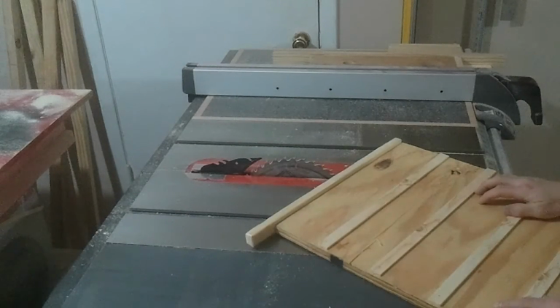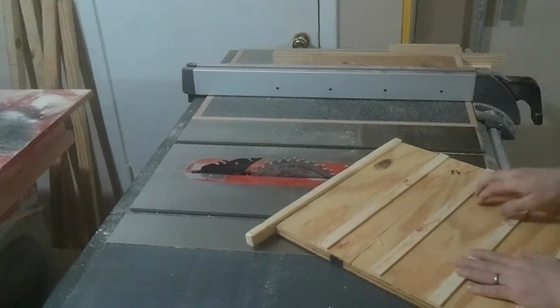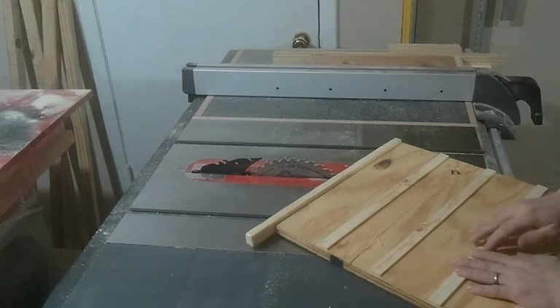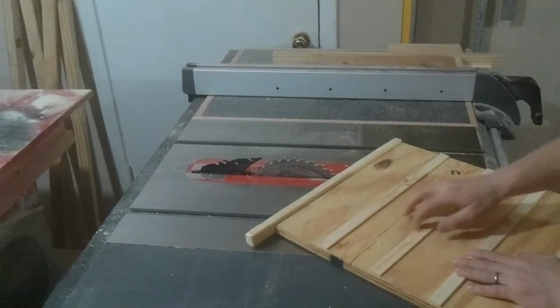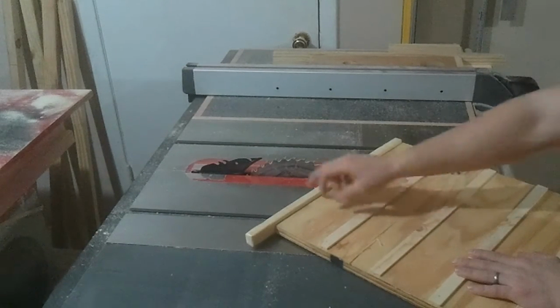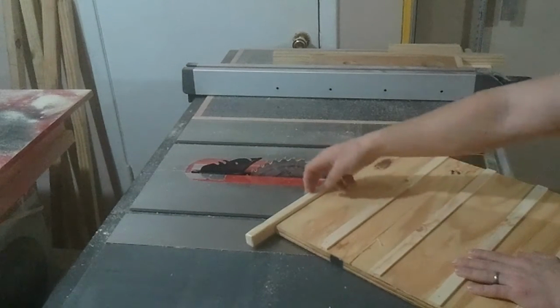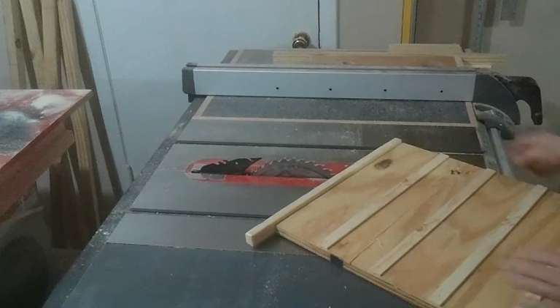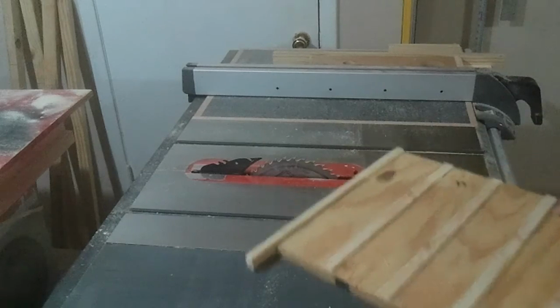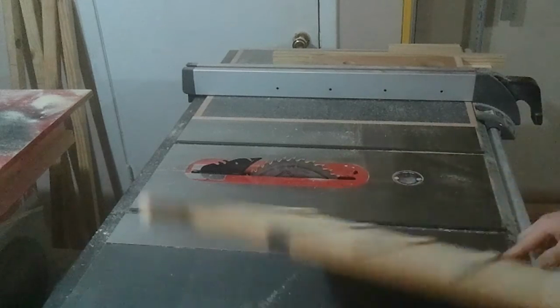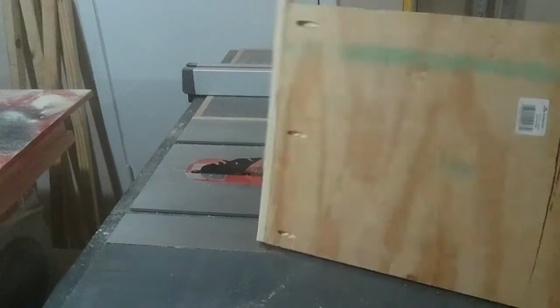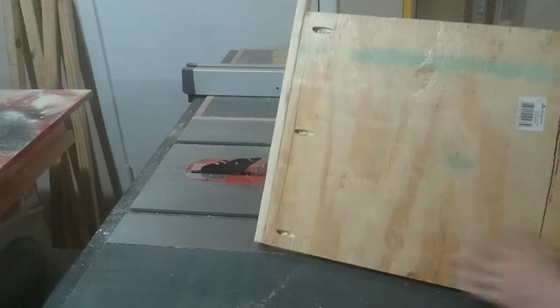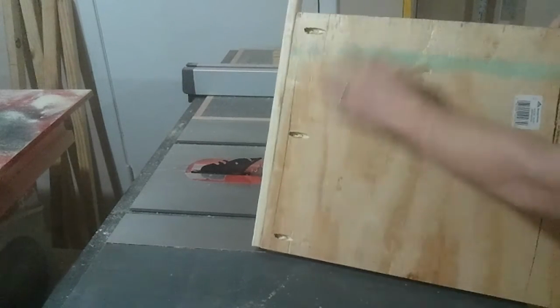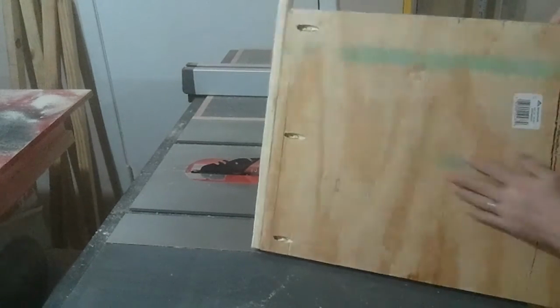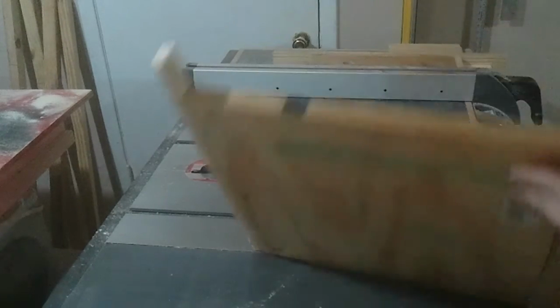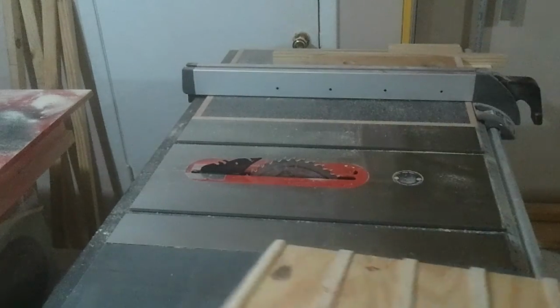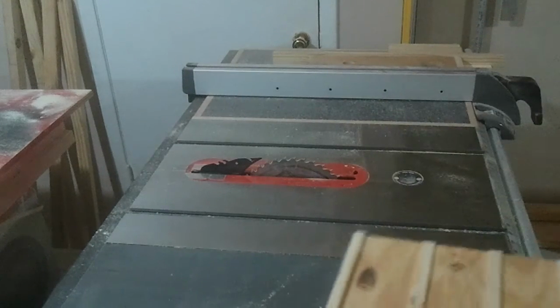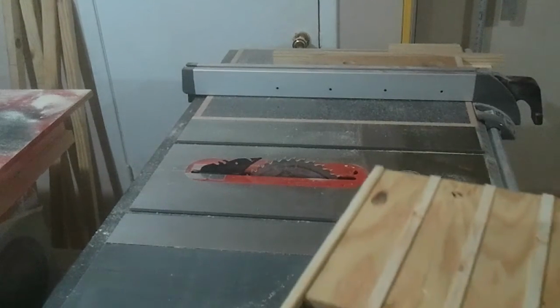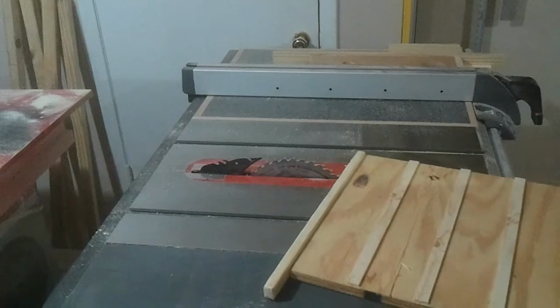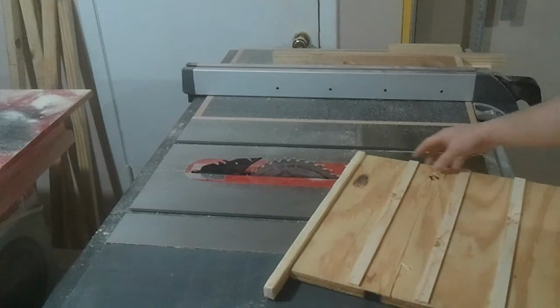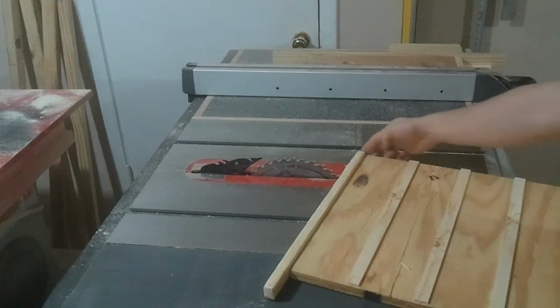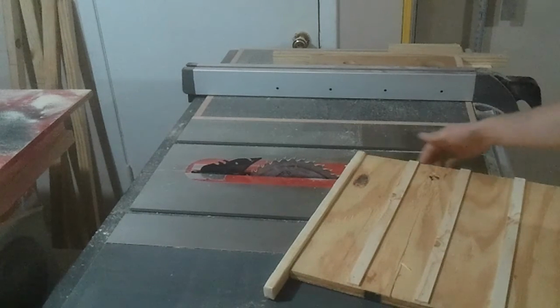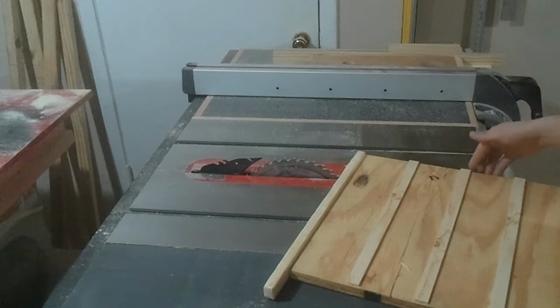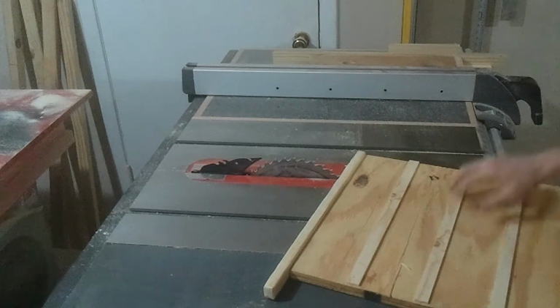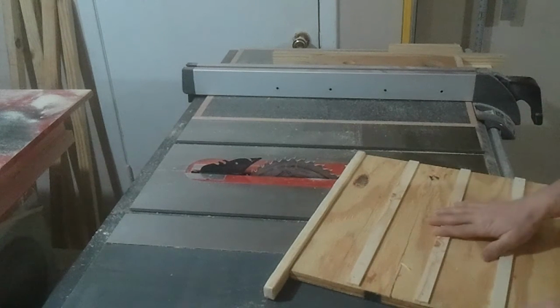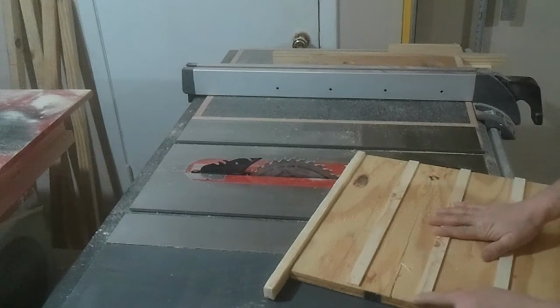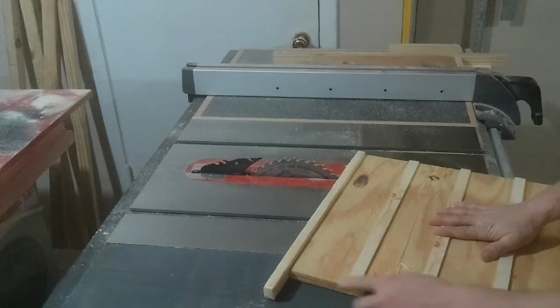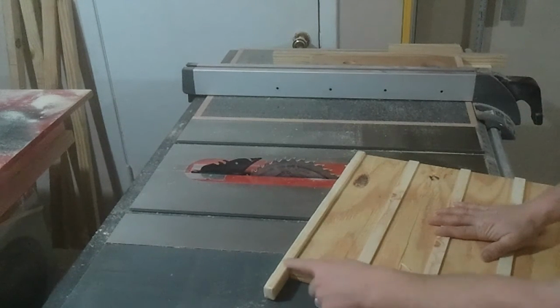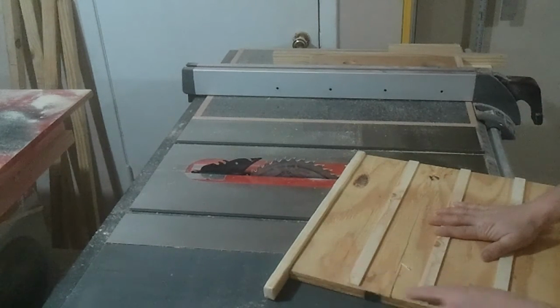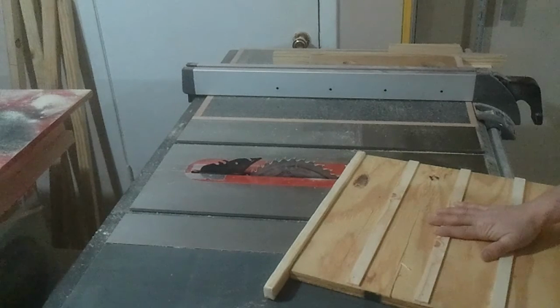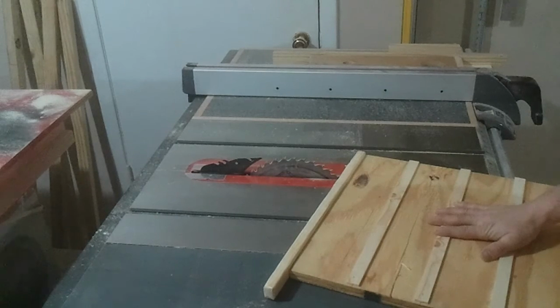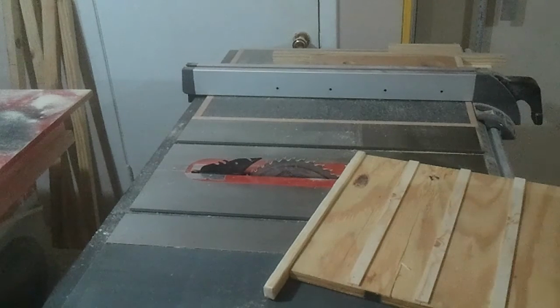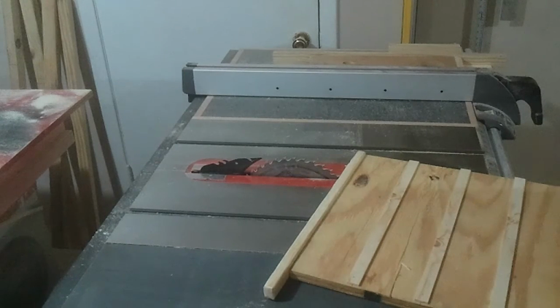I've got the strips in place and I've got the side pieces in place, just a couple of pocket hole screws on either side. The verticals I lined everything up on the top piece, and now I'm just going to run it through to trim up all my bottoms real quick.